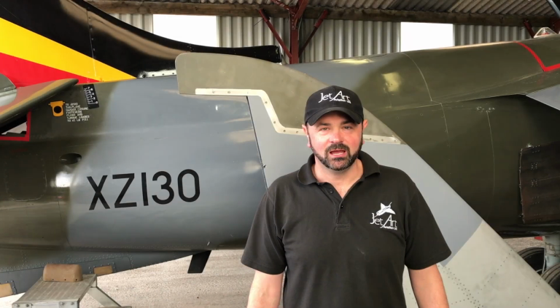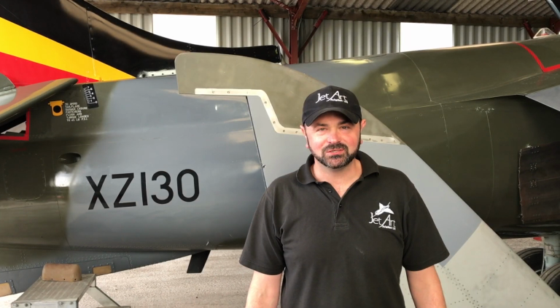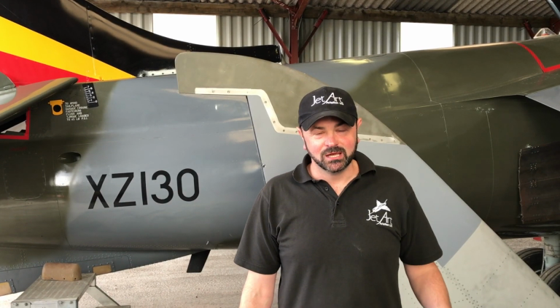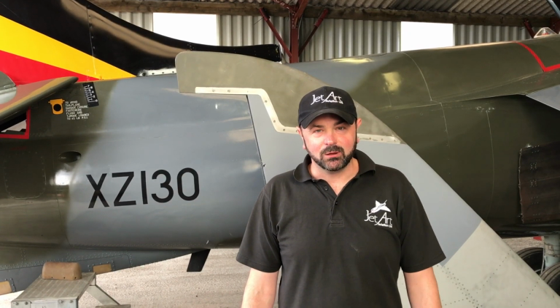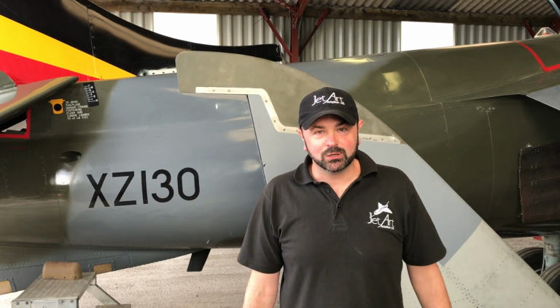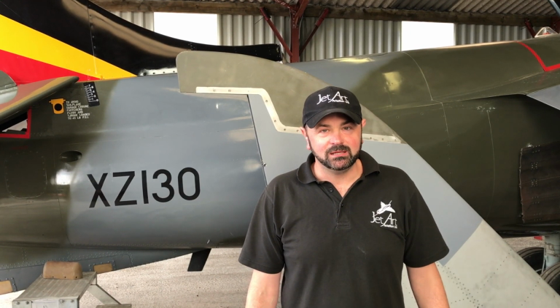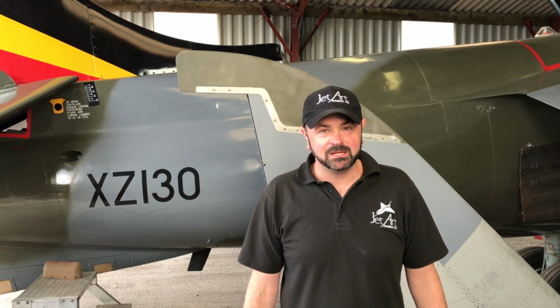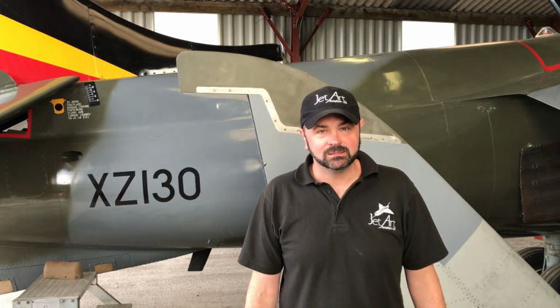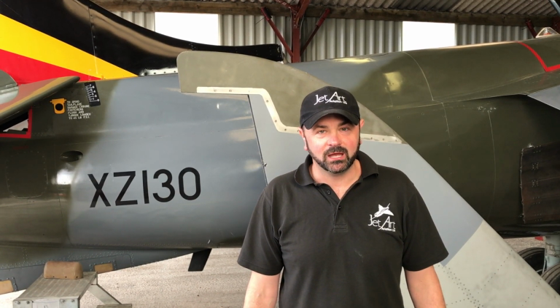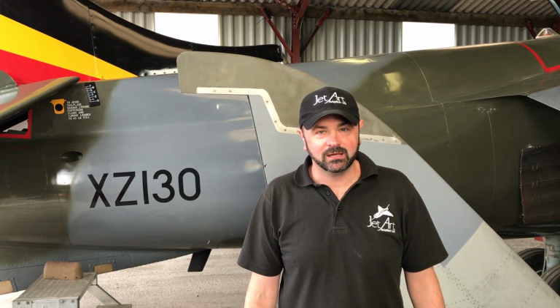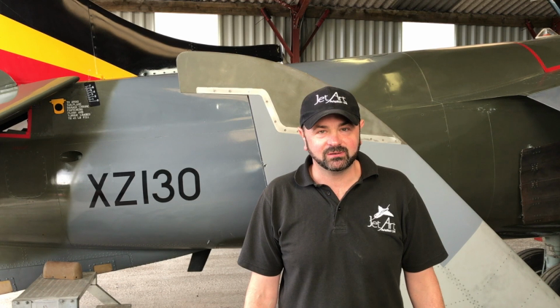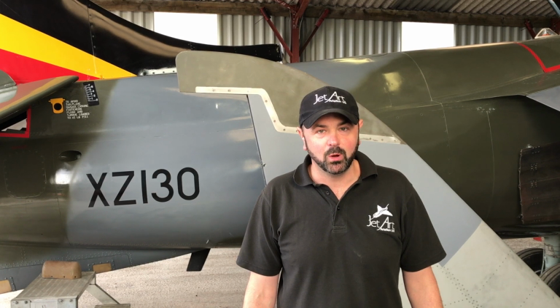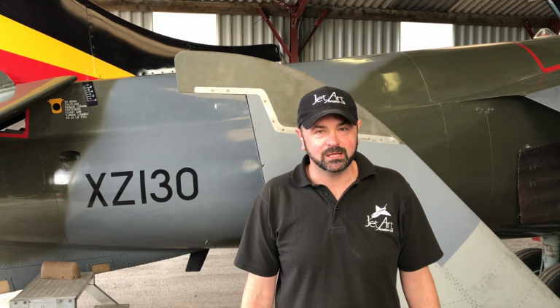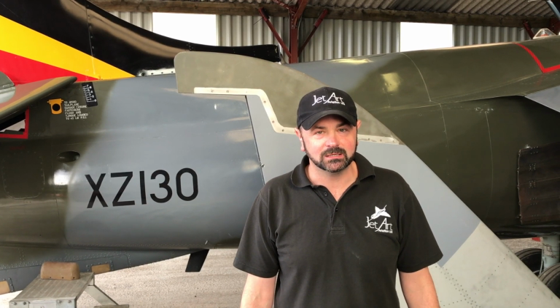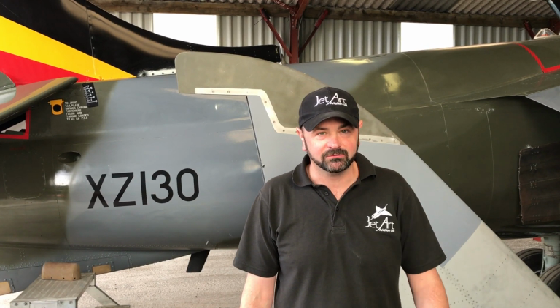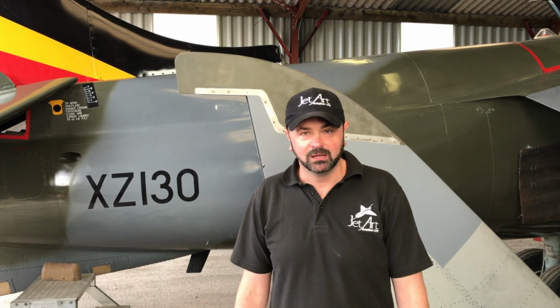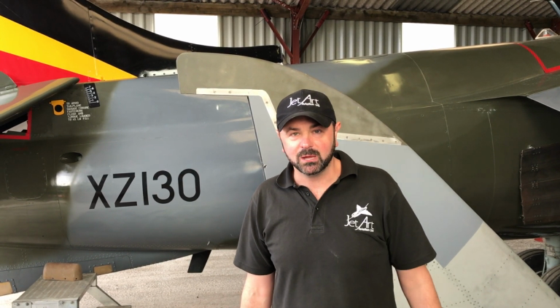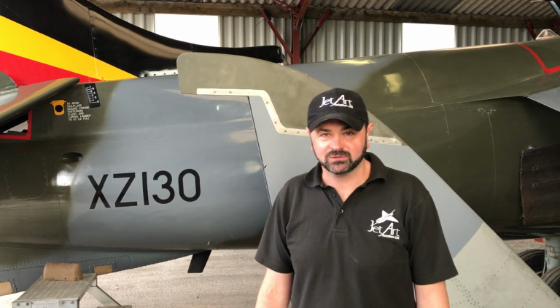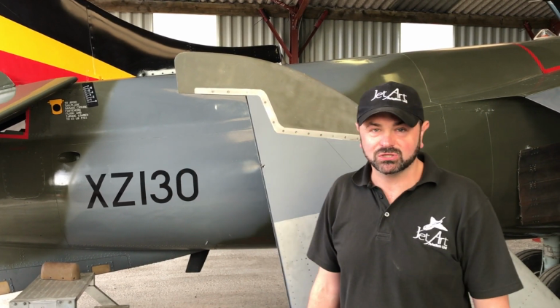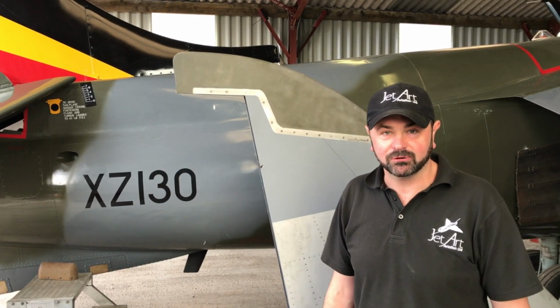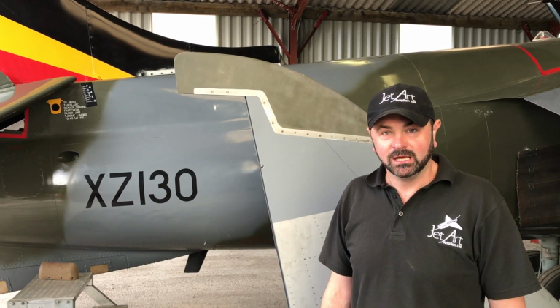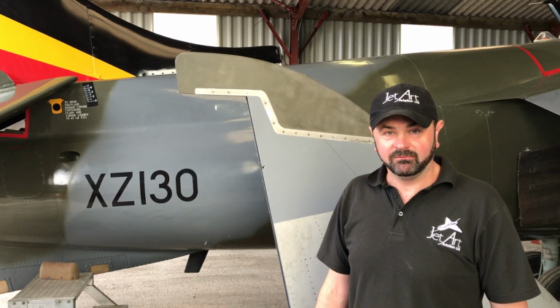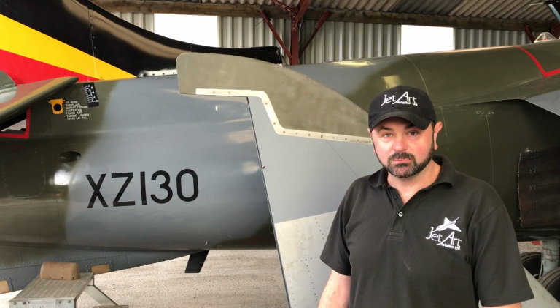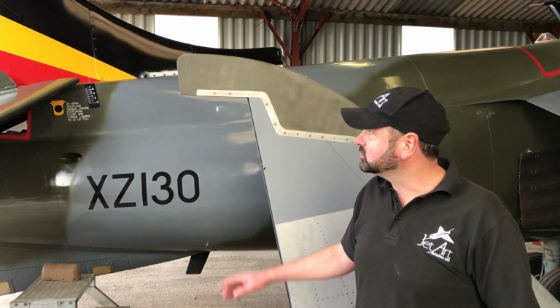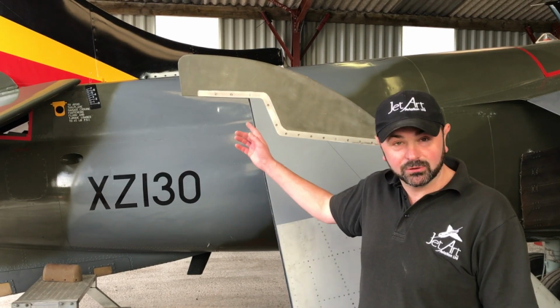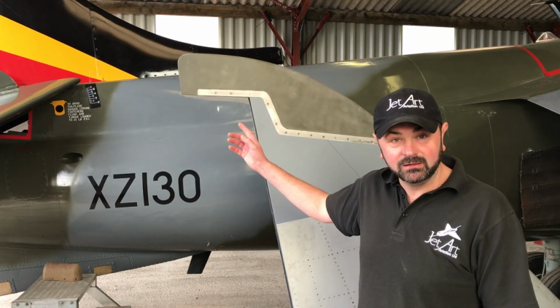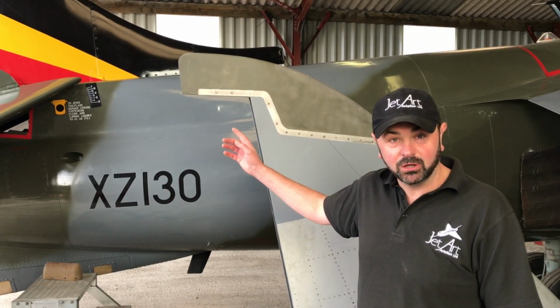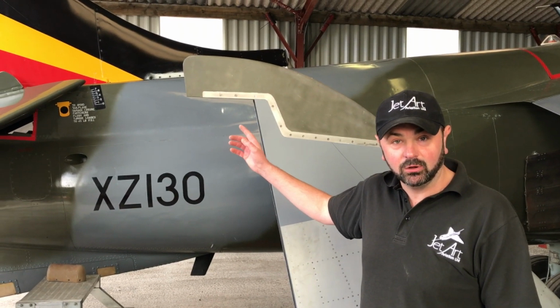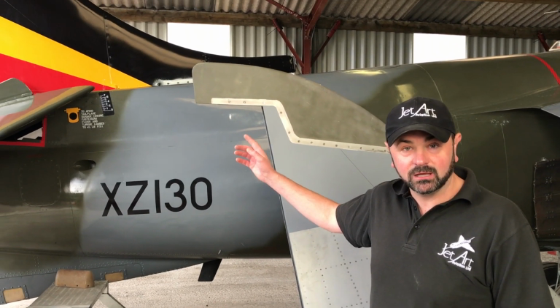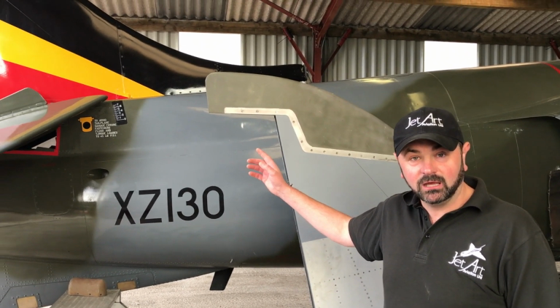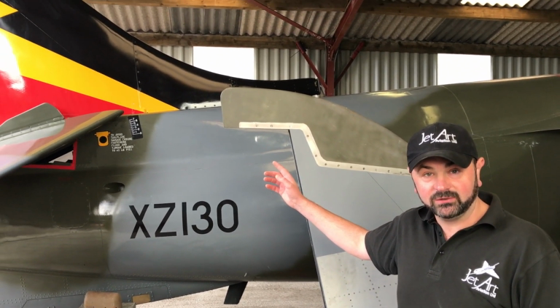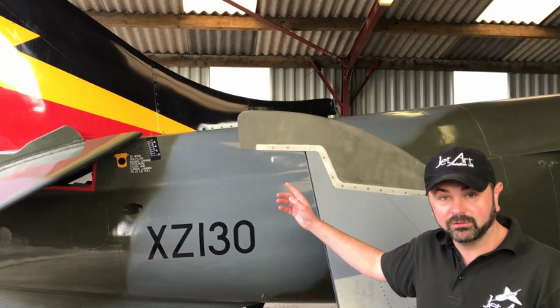Hi guys, now we're going to have a look at the fin on Harrier XB741. The aircraft came in as a Harrier GR3 and first of all I'm just going to talk you through the fin on our other Harrier XZ130.